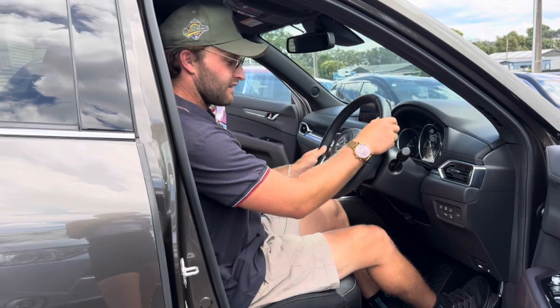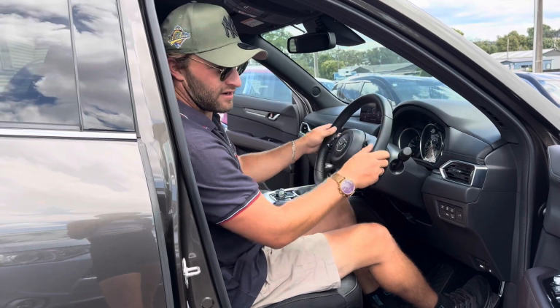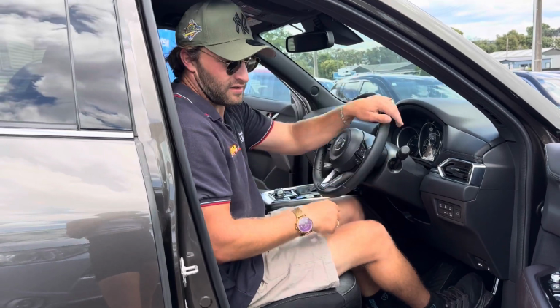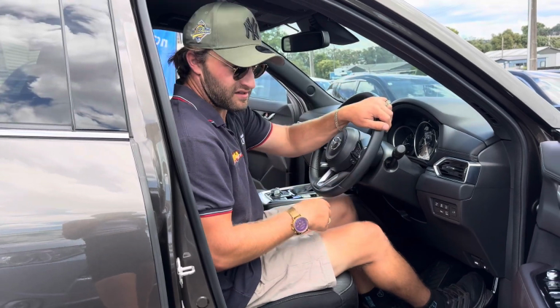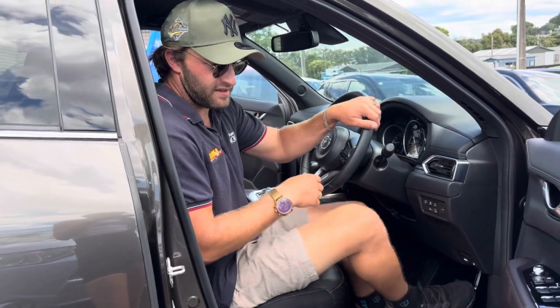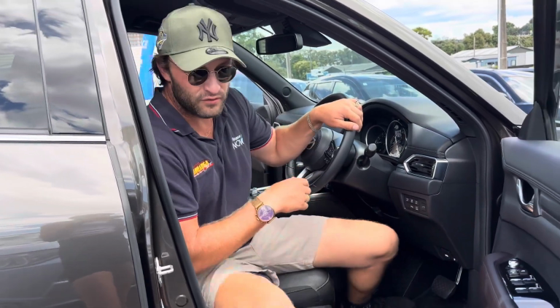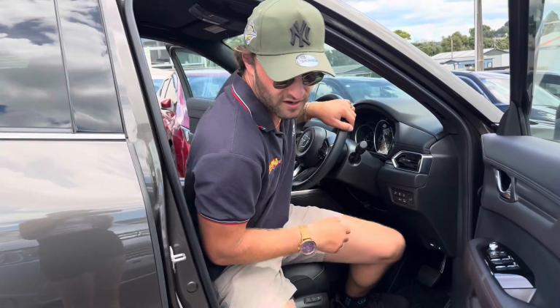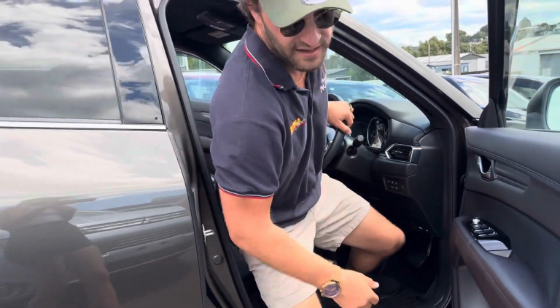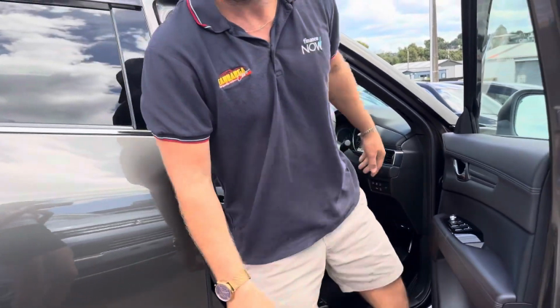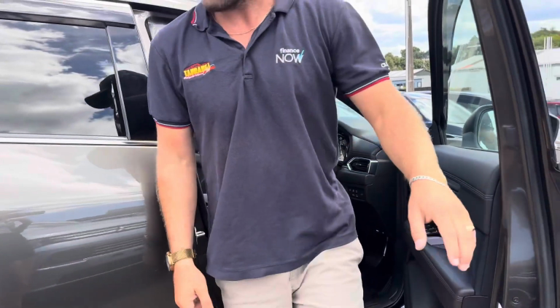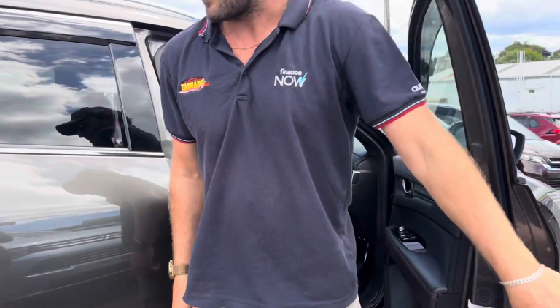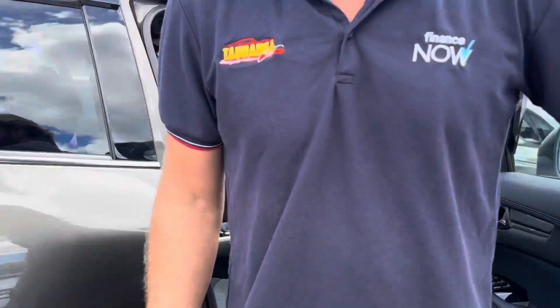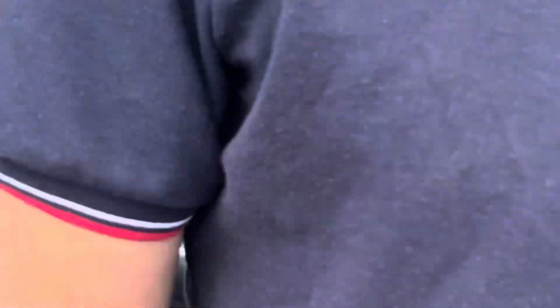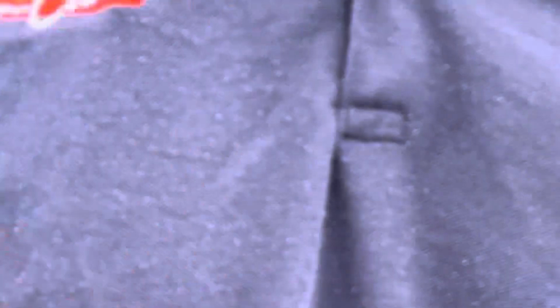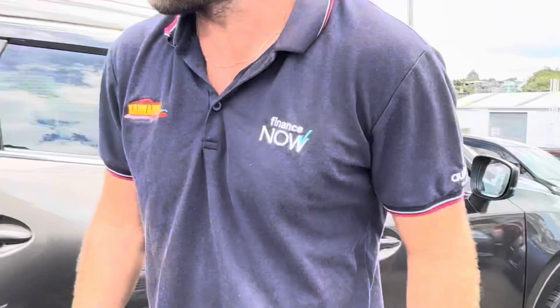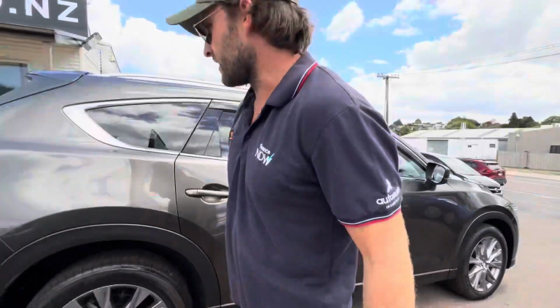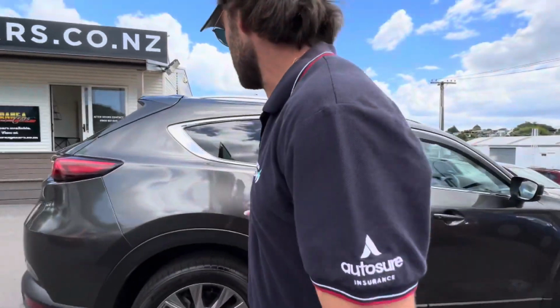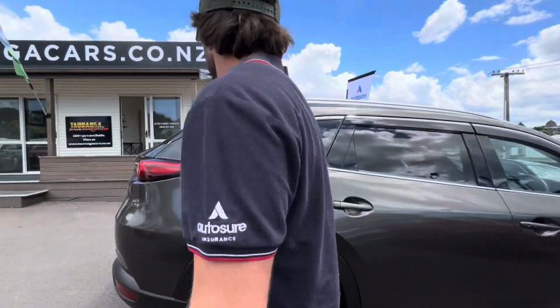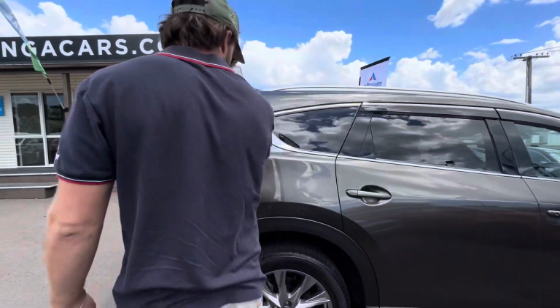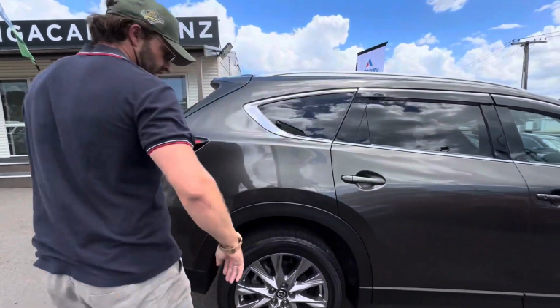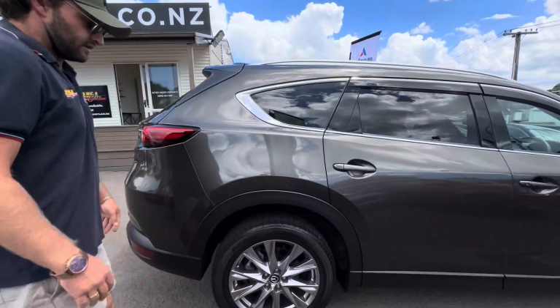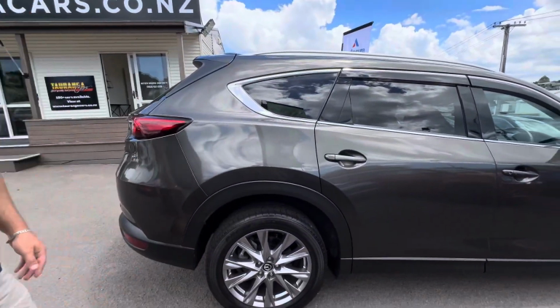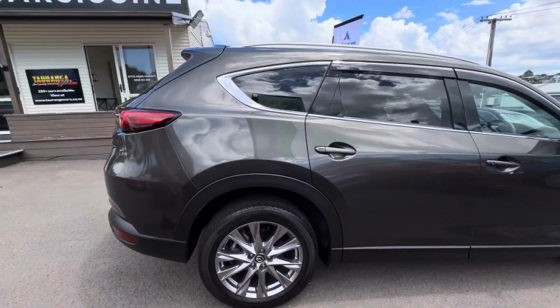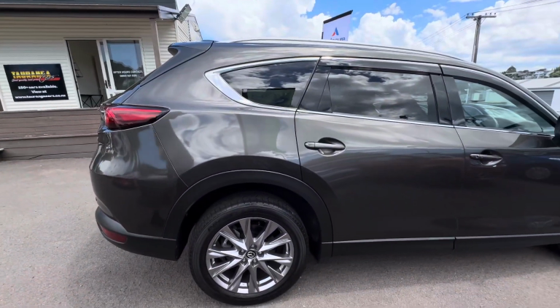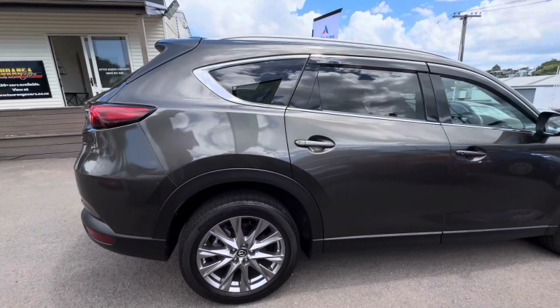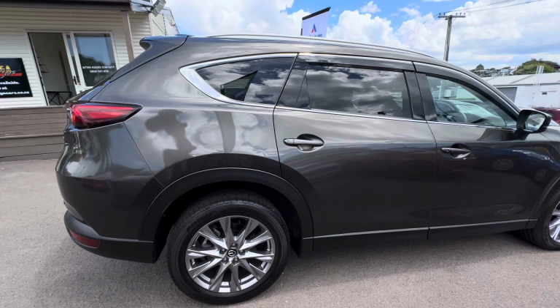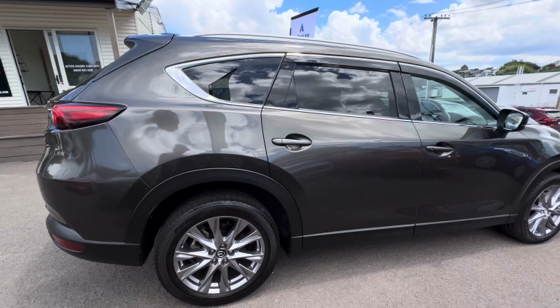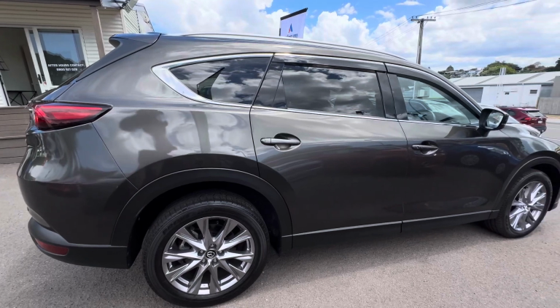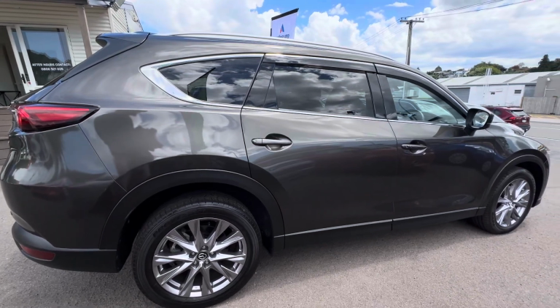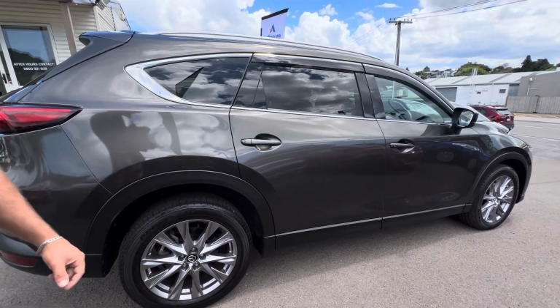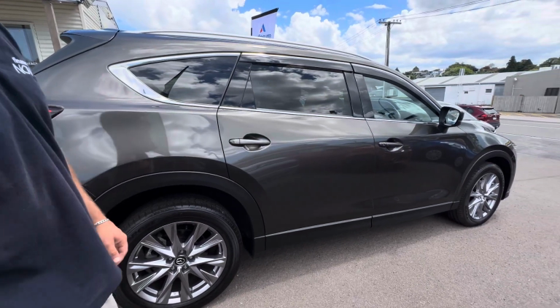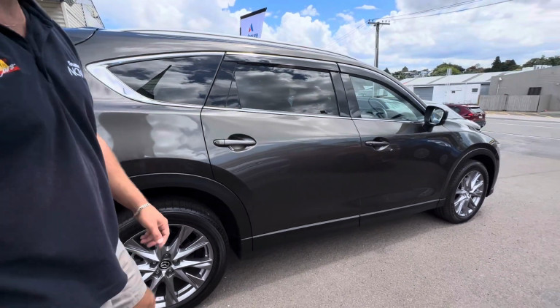These are excellent vehicles — lots of space, very versatile cars, and really nice looking too, especially this one with its great colour. Very happy with this one. It's on our yard now, down at 101 5th Ave.